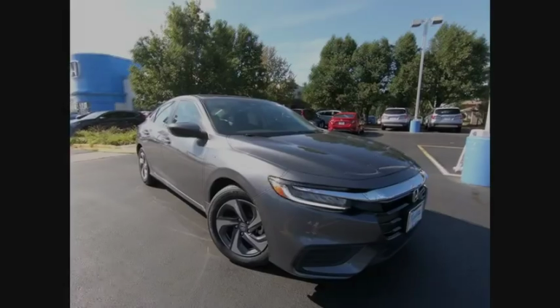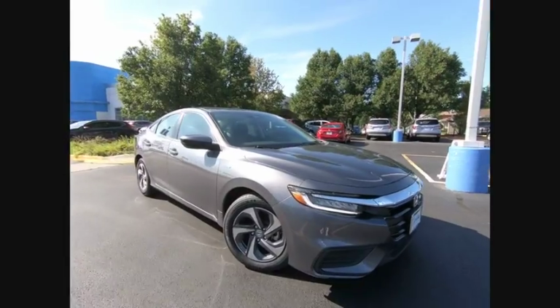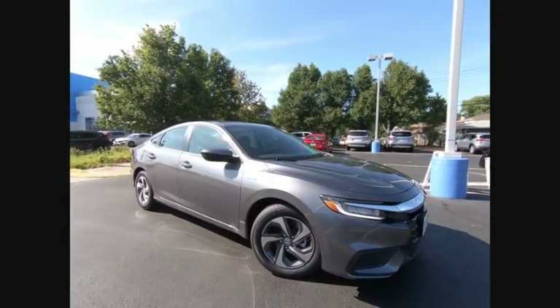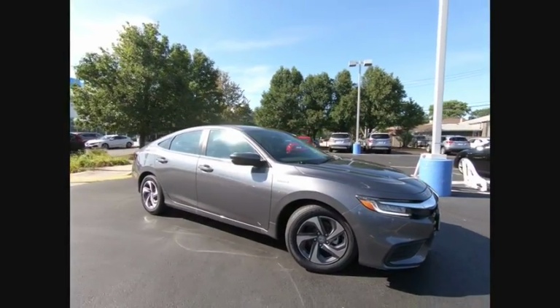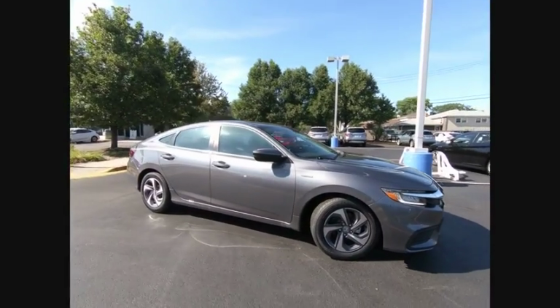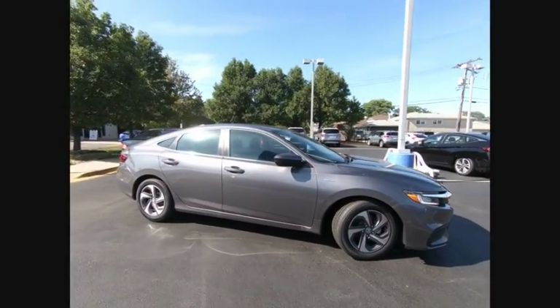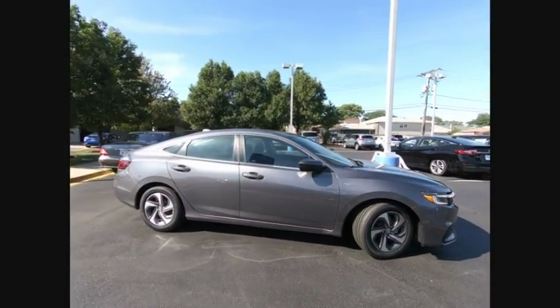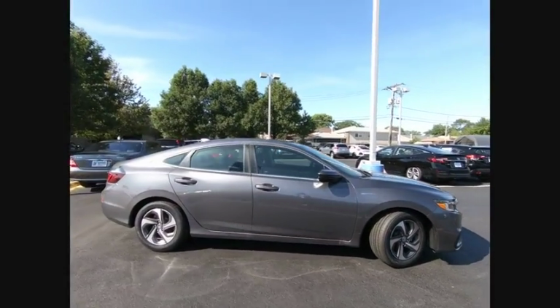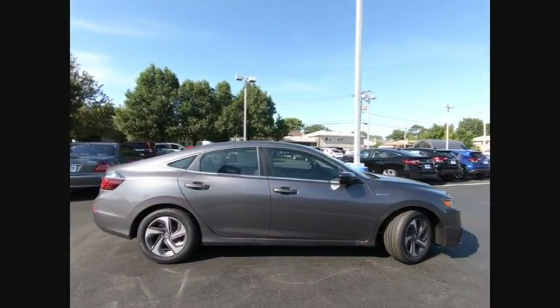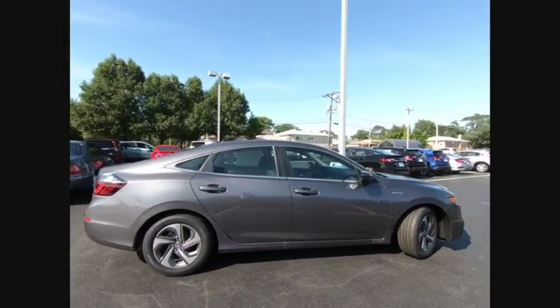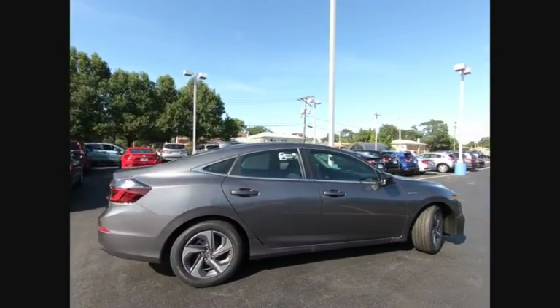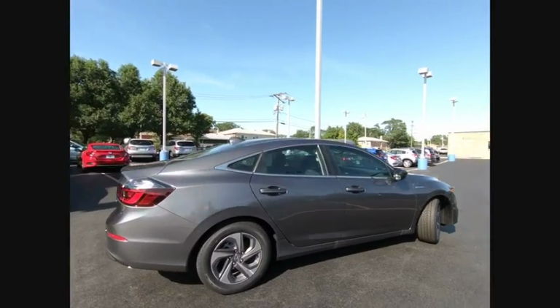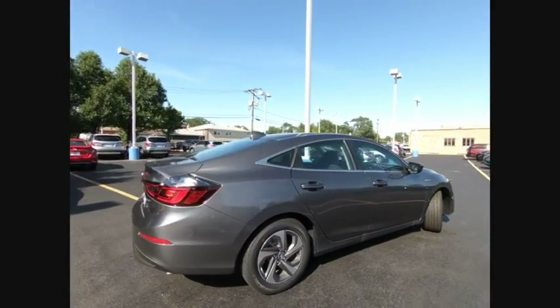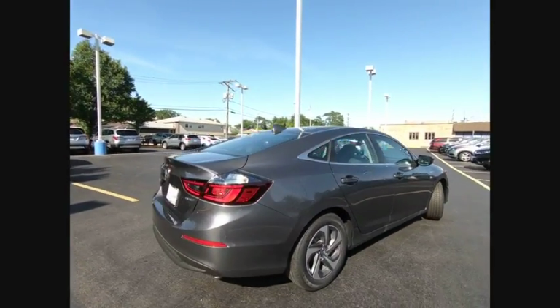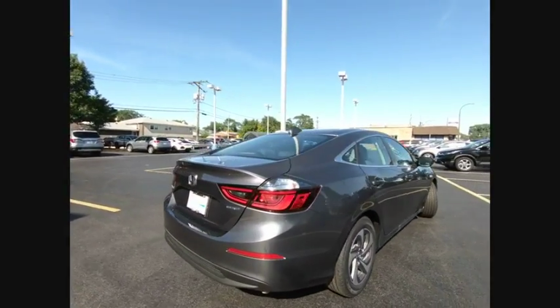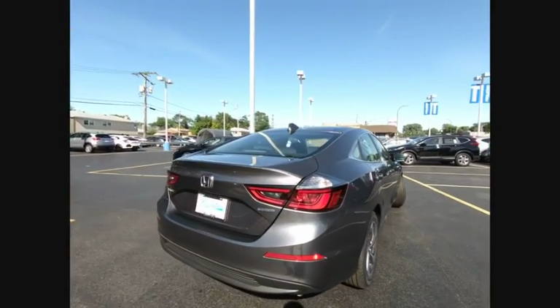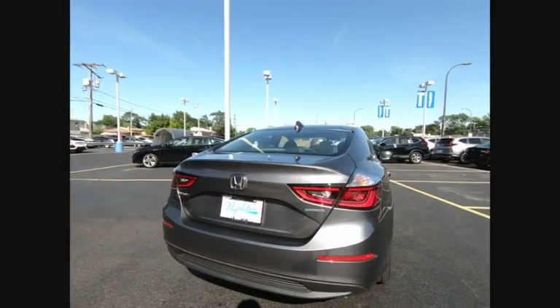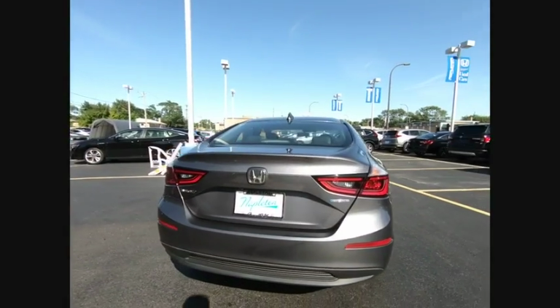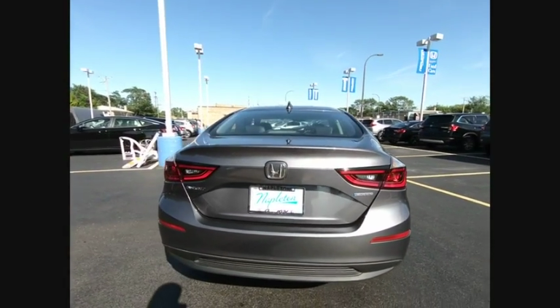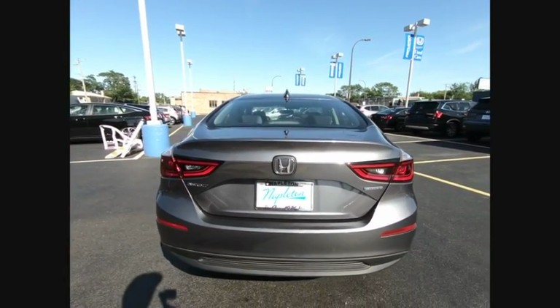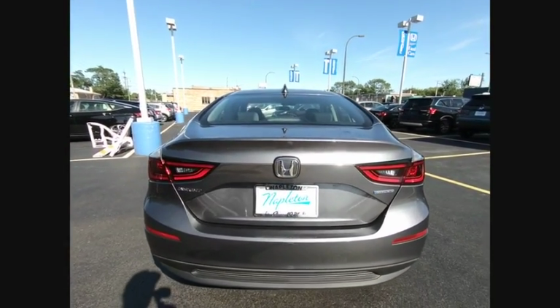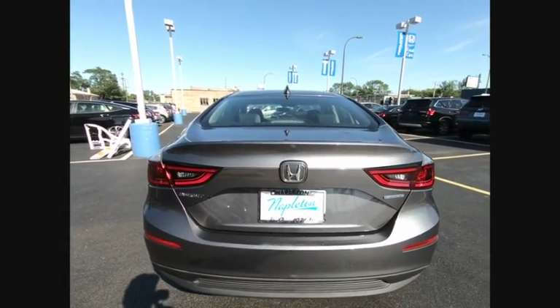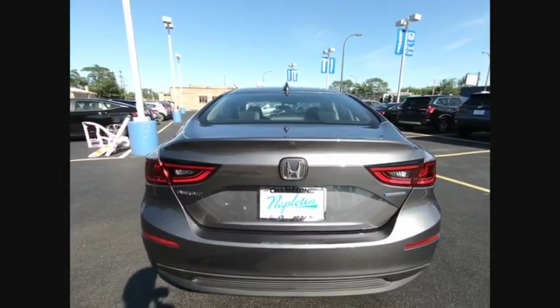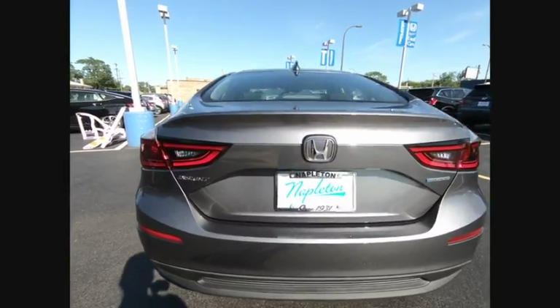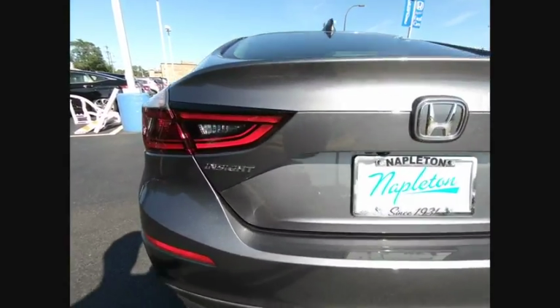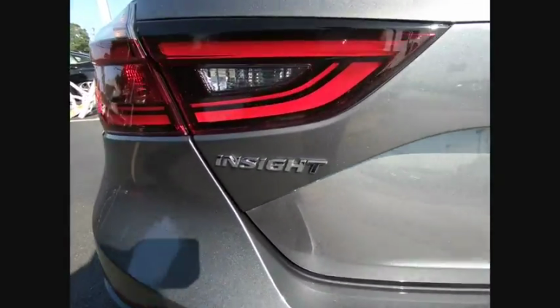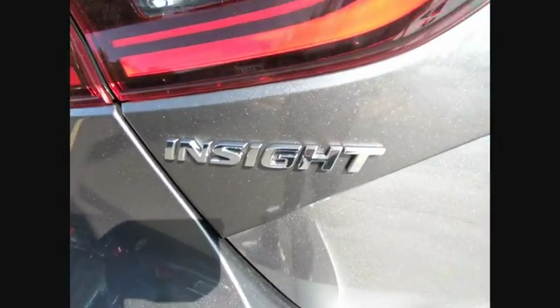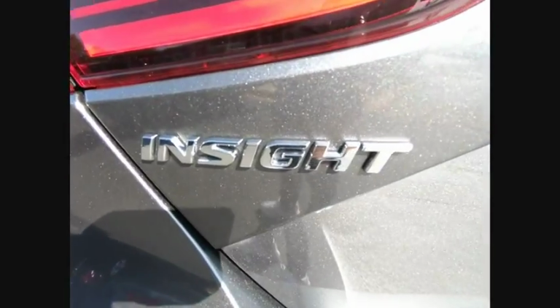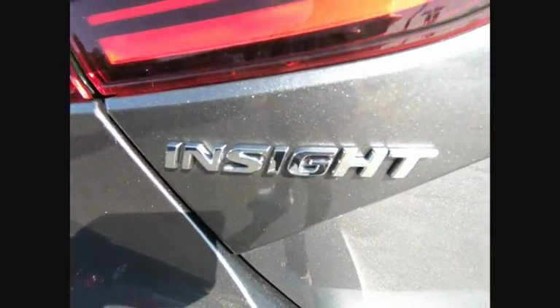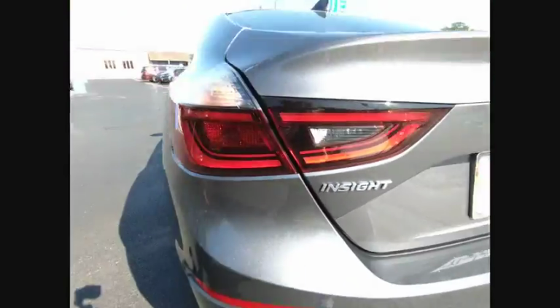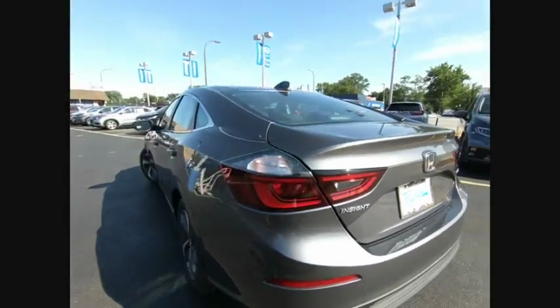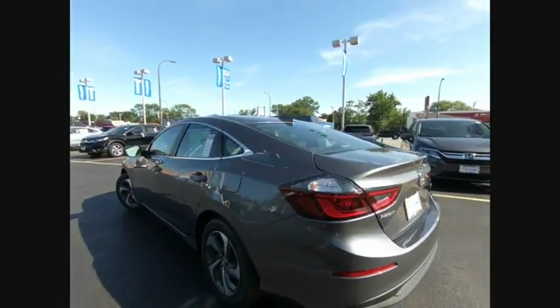Make a great choice today with the 2019 Insight. 40 miles per gallon, smooth ride, performance, exterior, interior — Honda Insight has it all and is priced below $25,000.